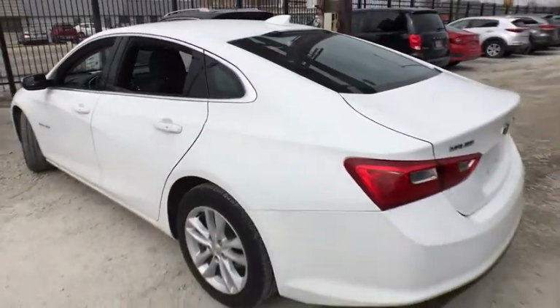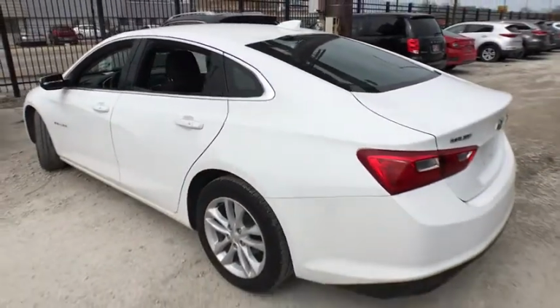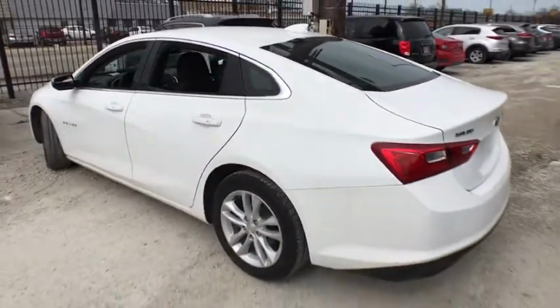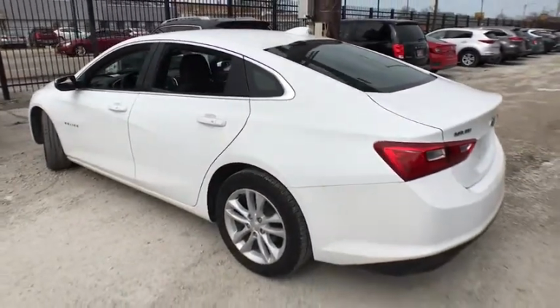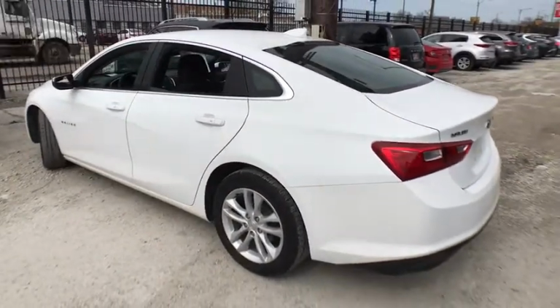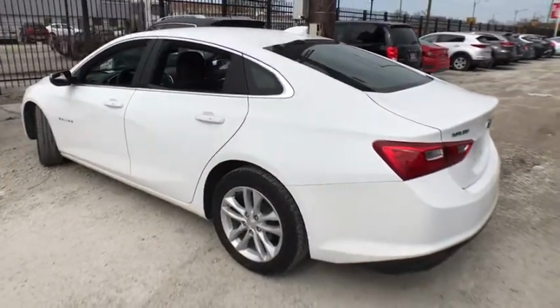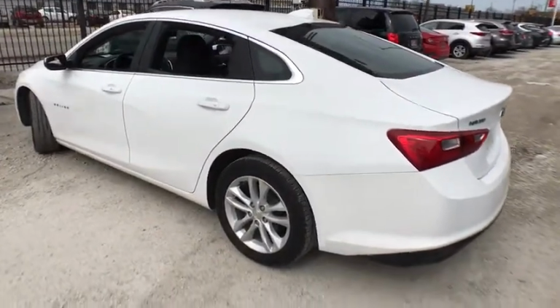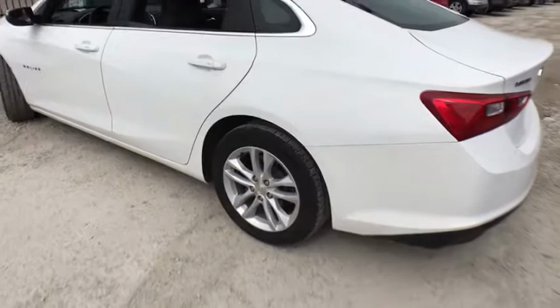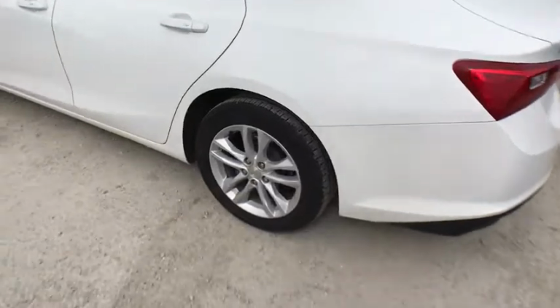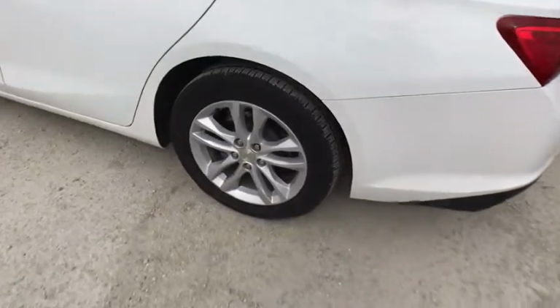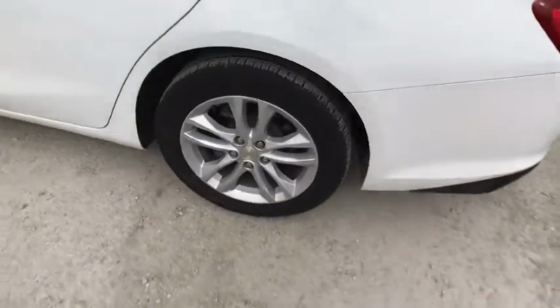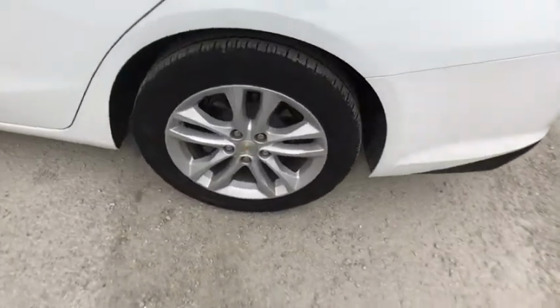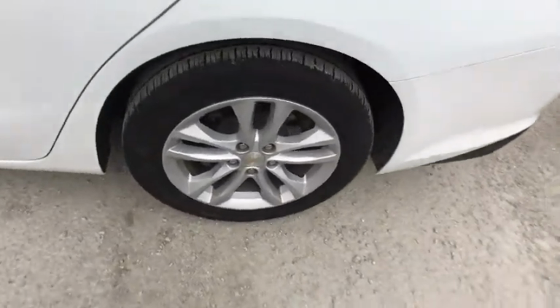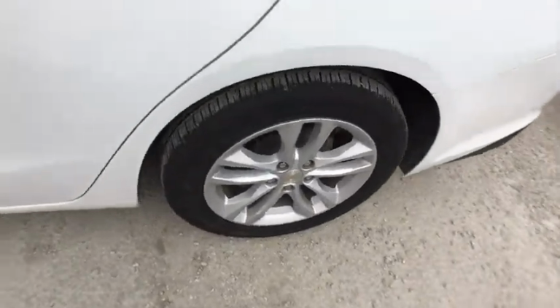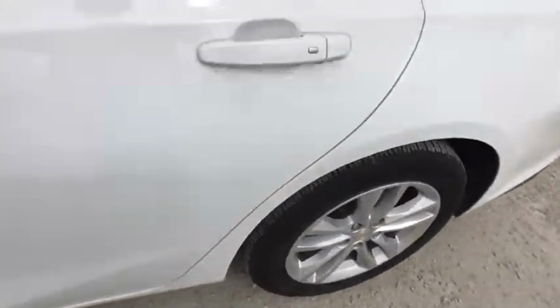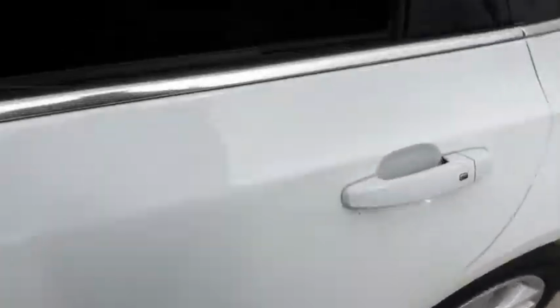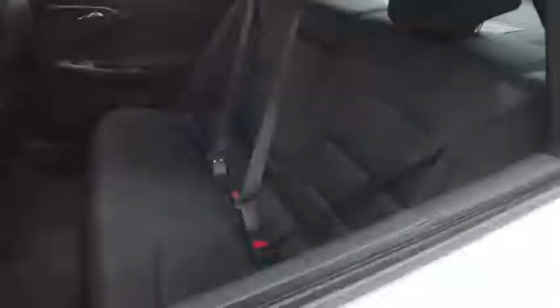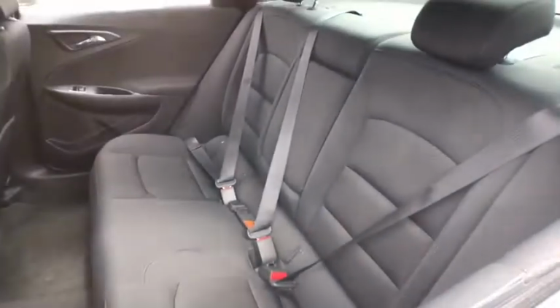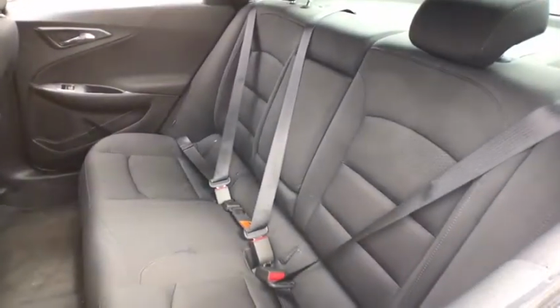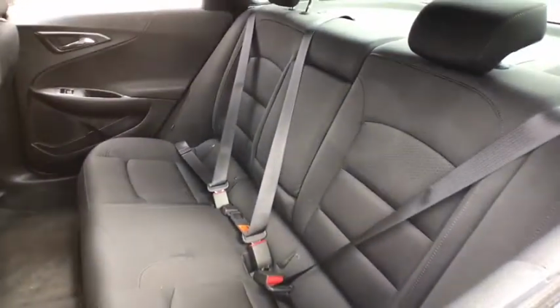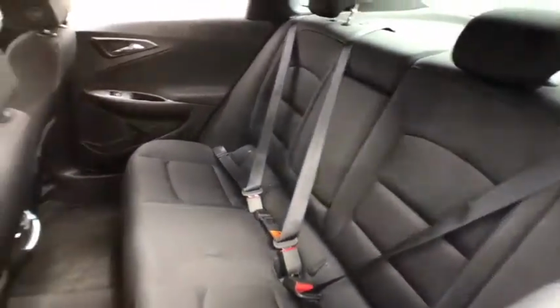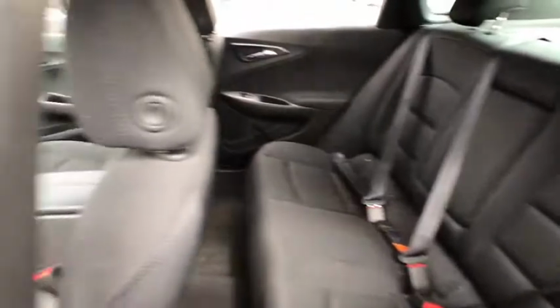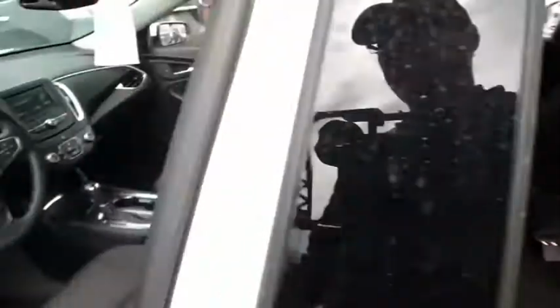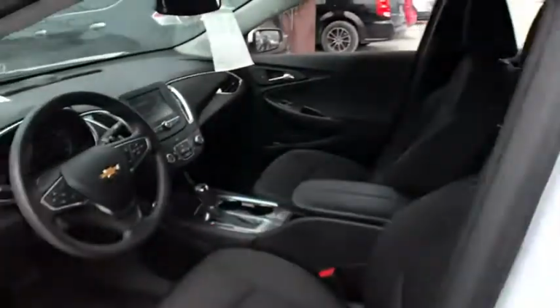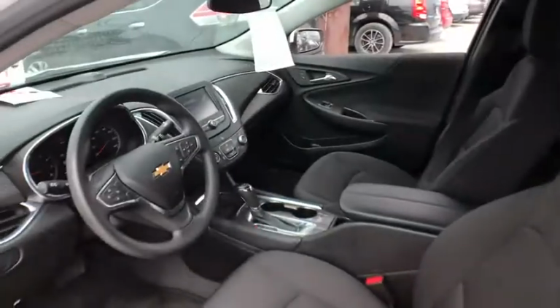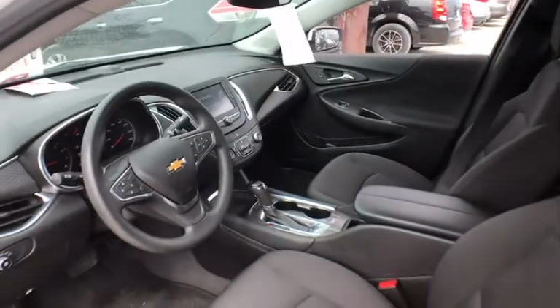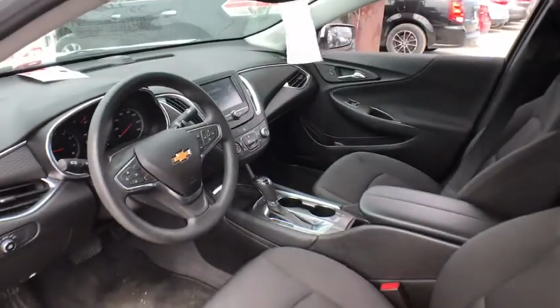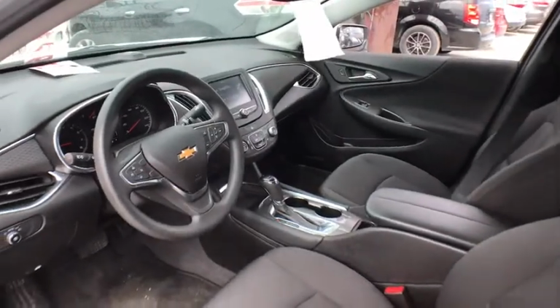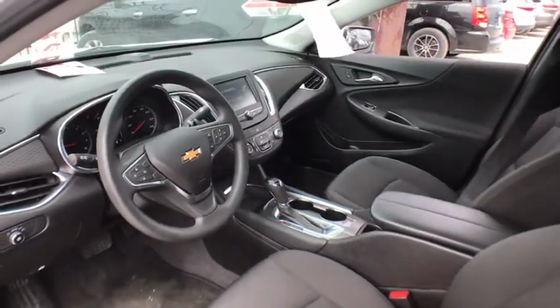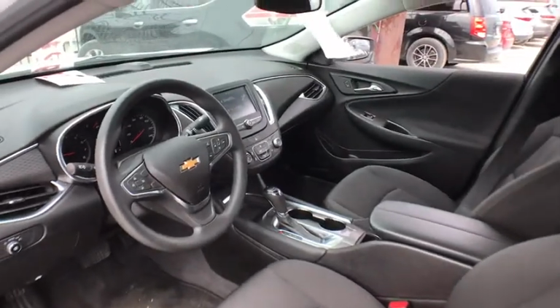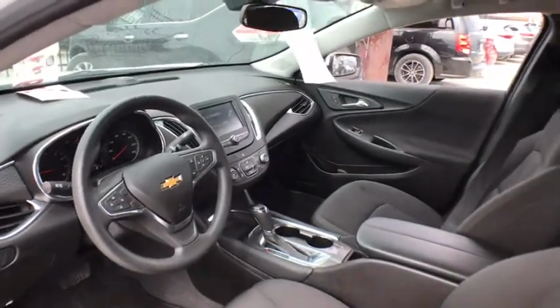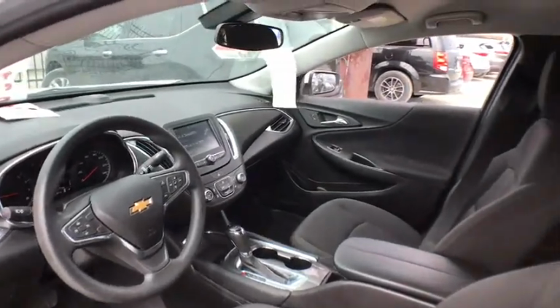Keyless start, floor mats, cruise control, four-wheel disc brakes, aluminum wheels, rear defrost, AM-FM stereo radio, front-wheel drive, bucket seat, MP3 player, security system.